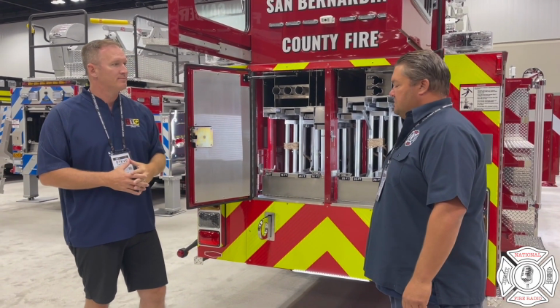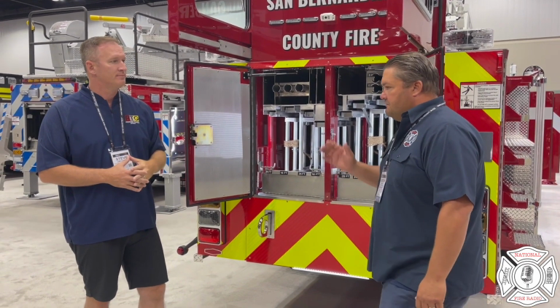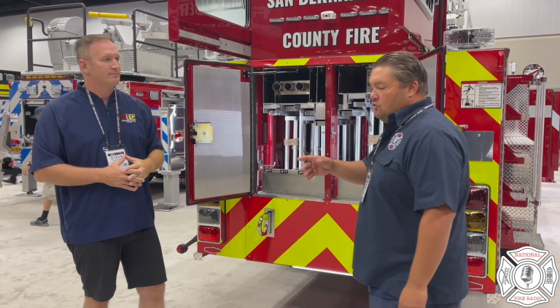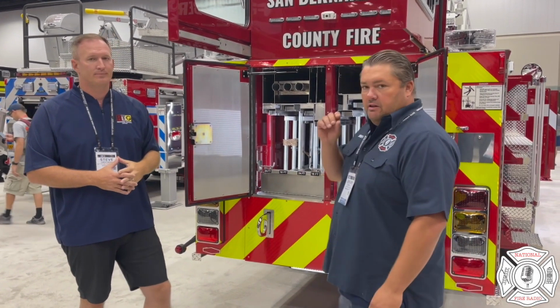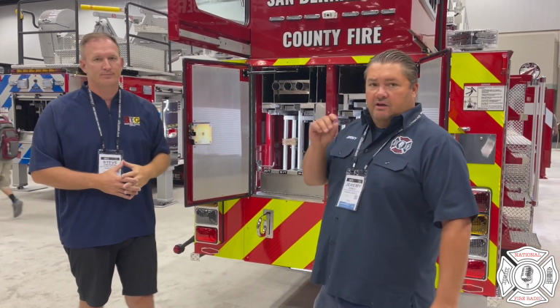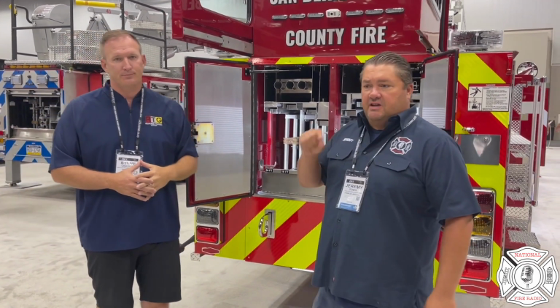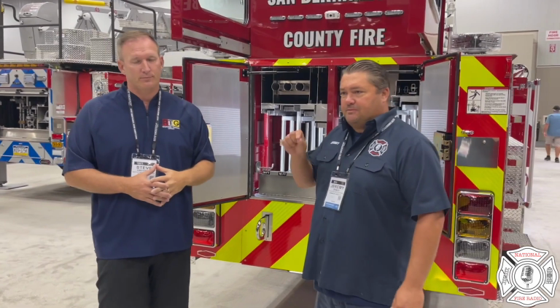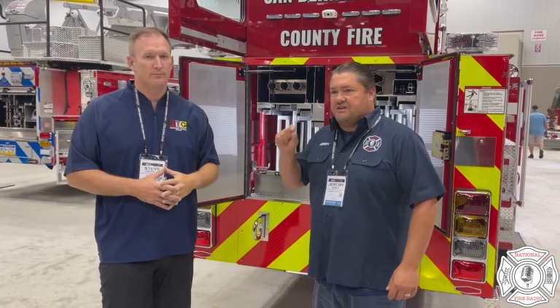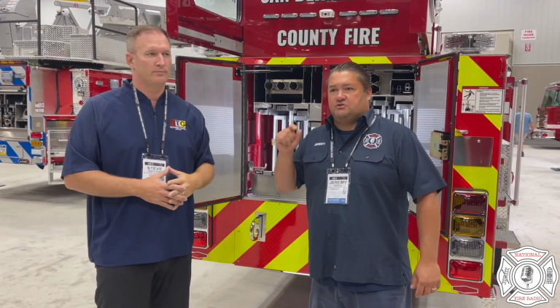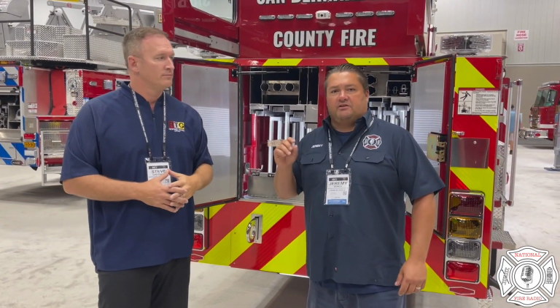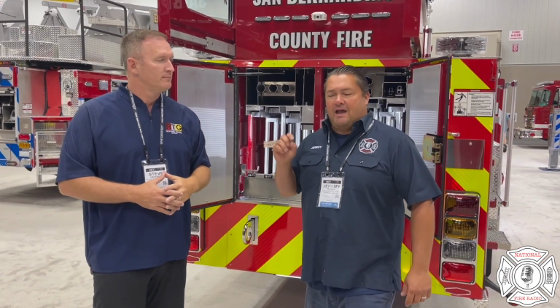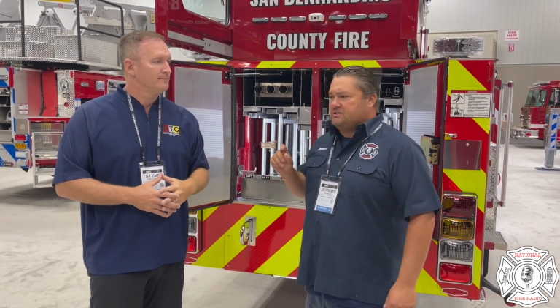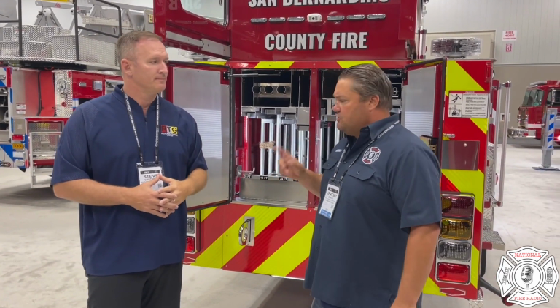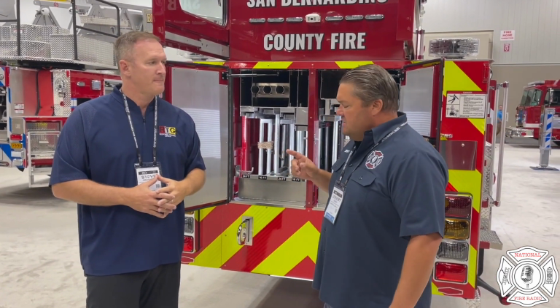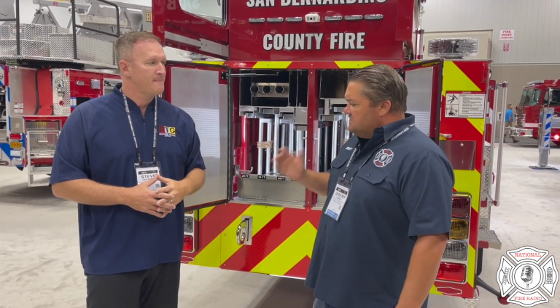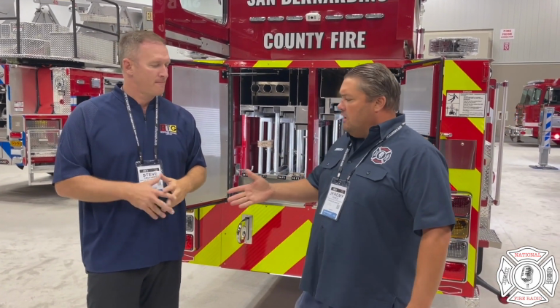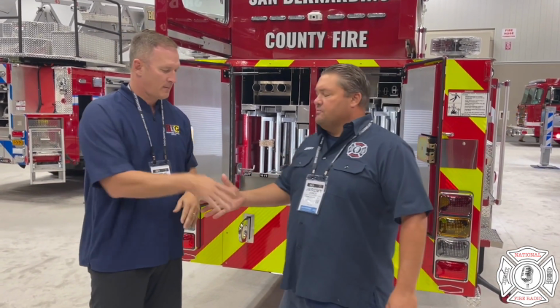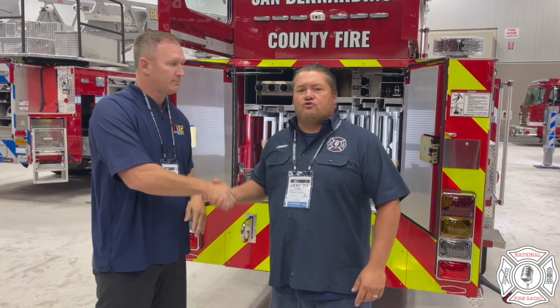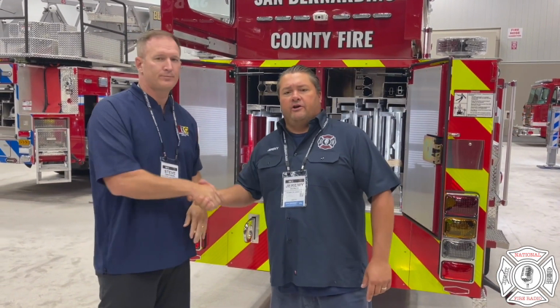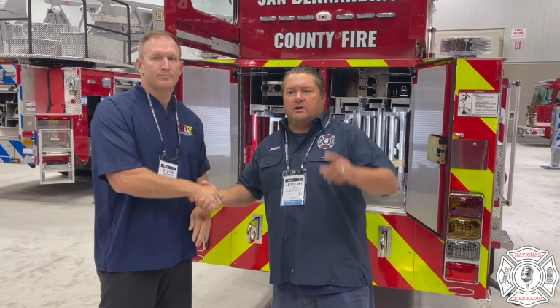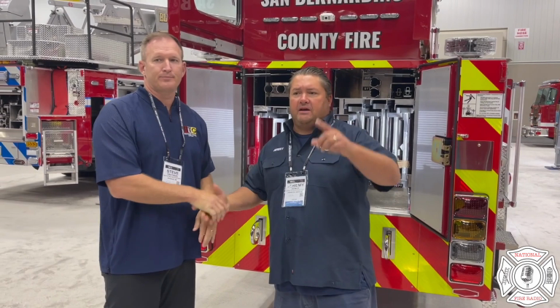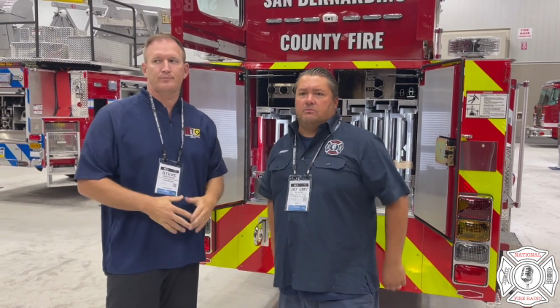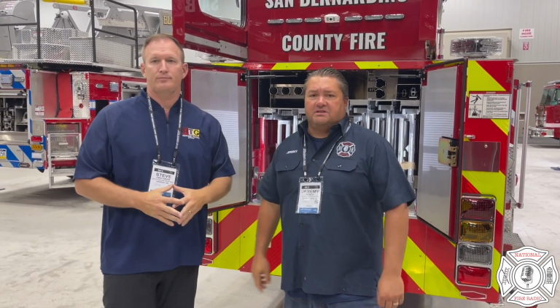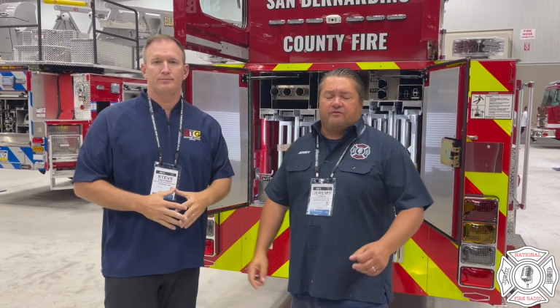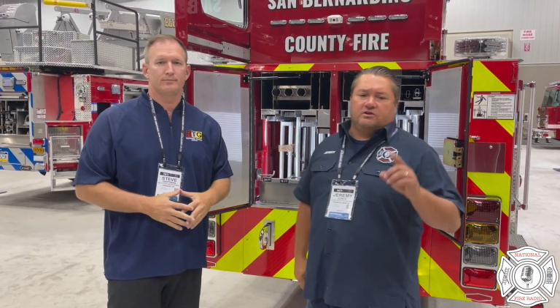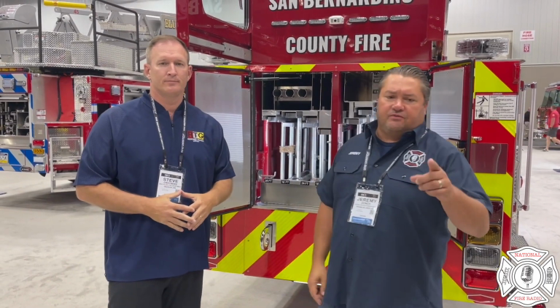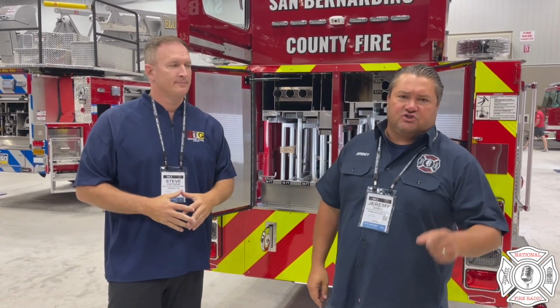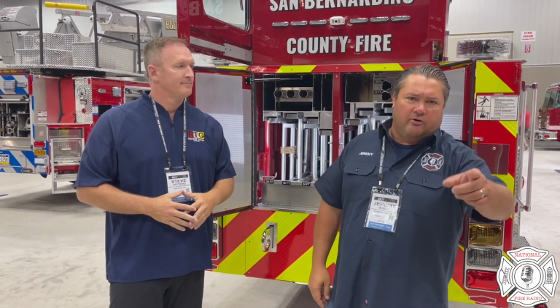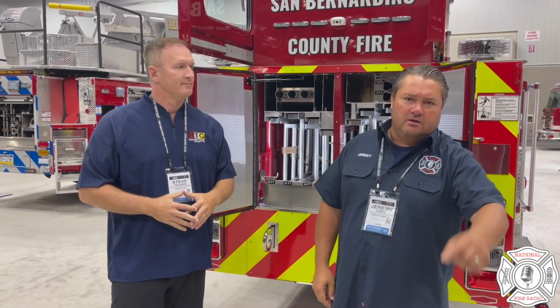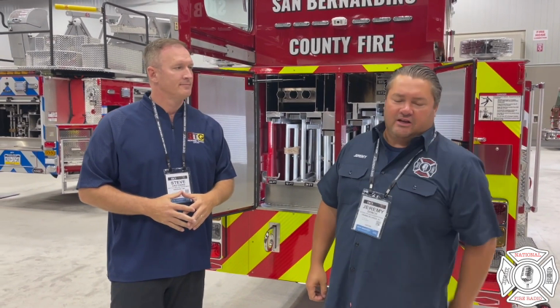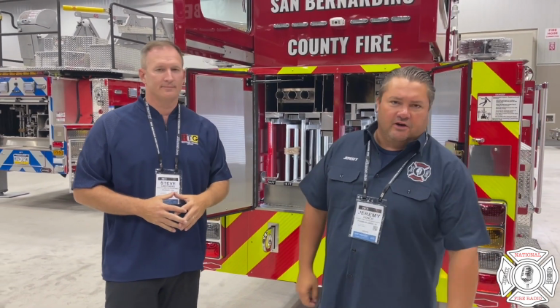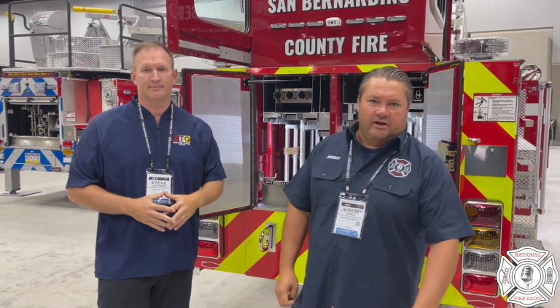Awesome, Steve. Thank you. Great little tidbits there — tips, tricks, and hacks is what we like to do with Apparatus Innovations. Steve Crothers from Tractor-Drawn Aerial. We're going to come back to you with a couple more pieces of information in just a few minutes. Jeremy, National Fire Radio. Here we go.